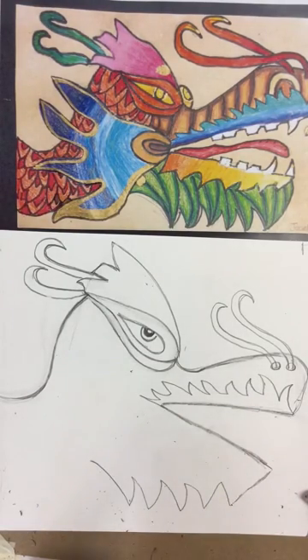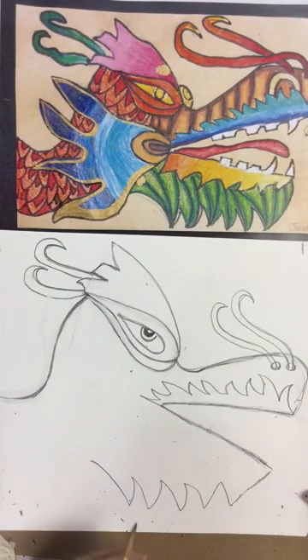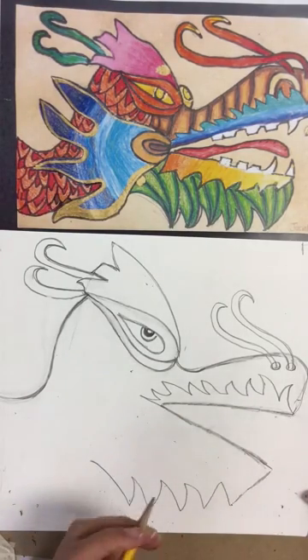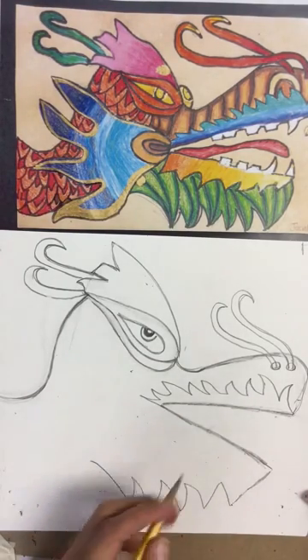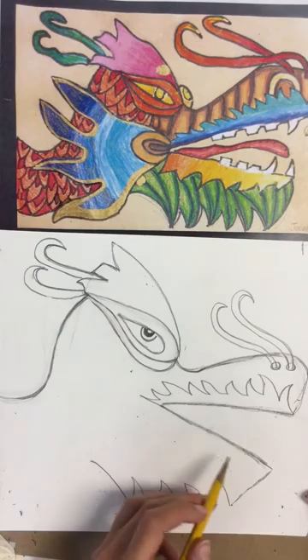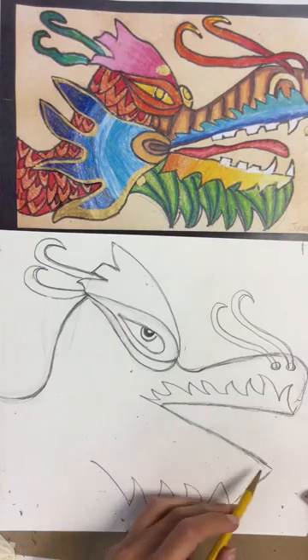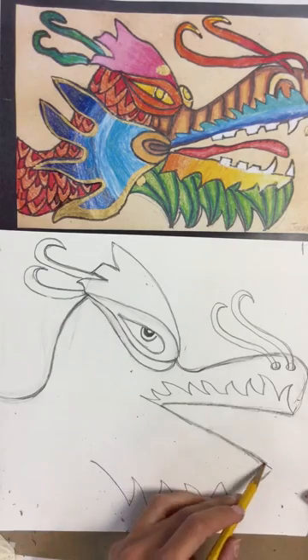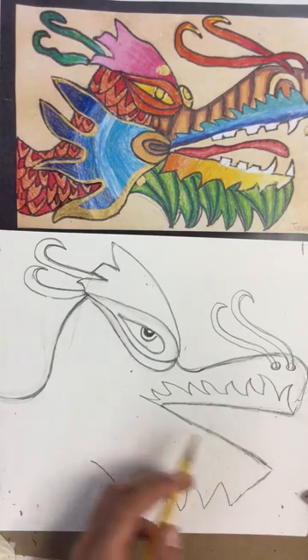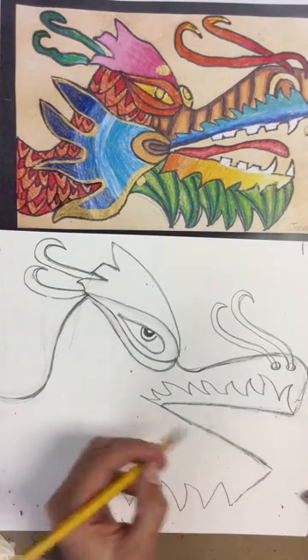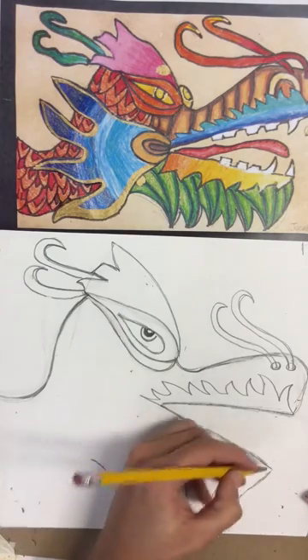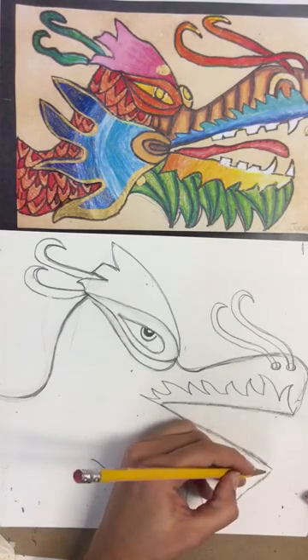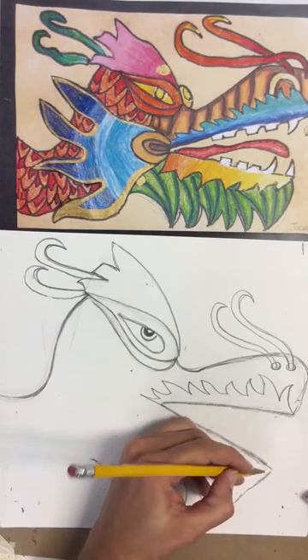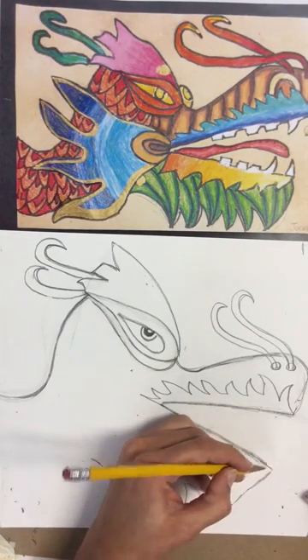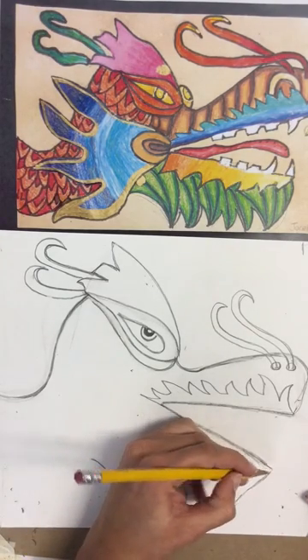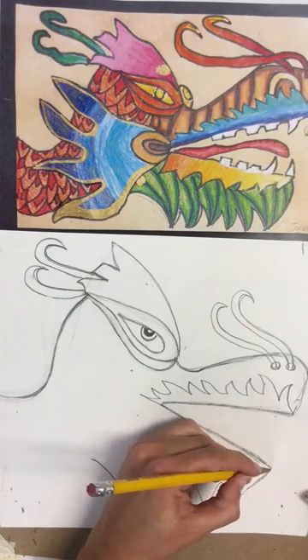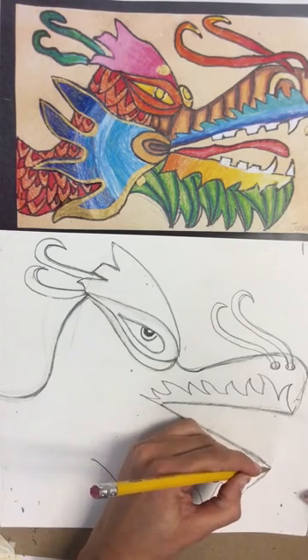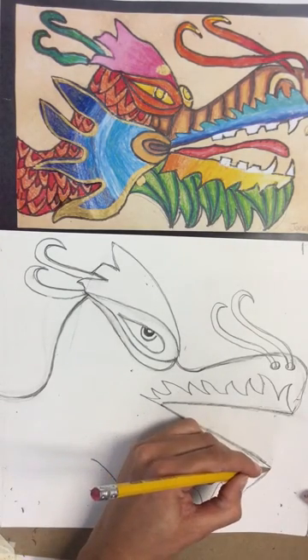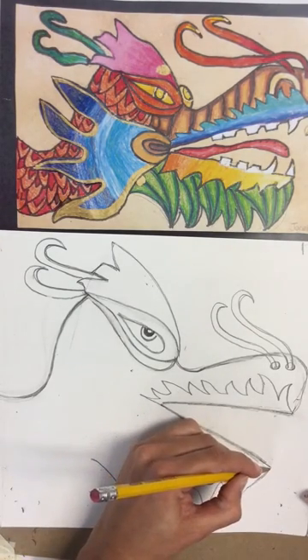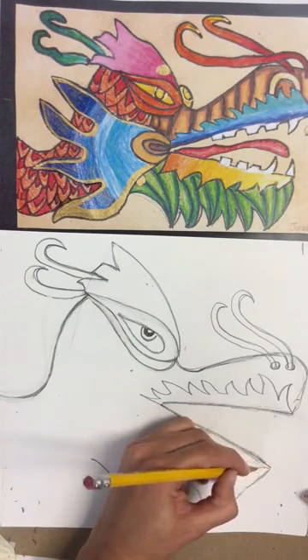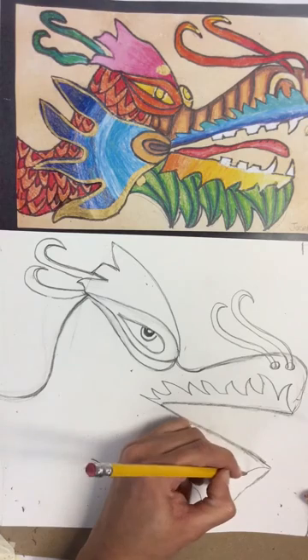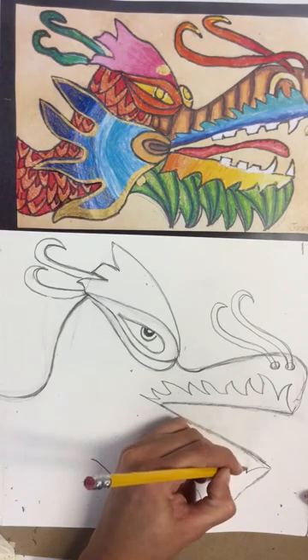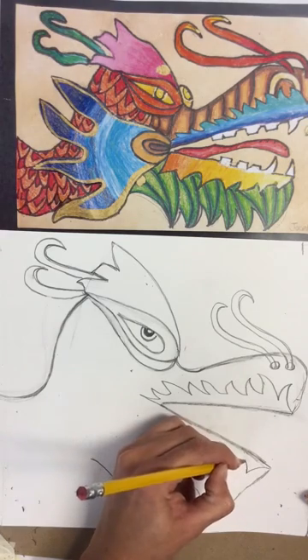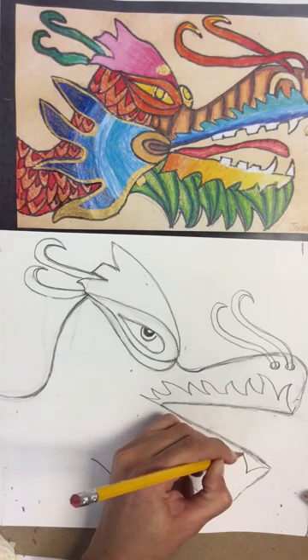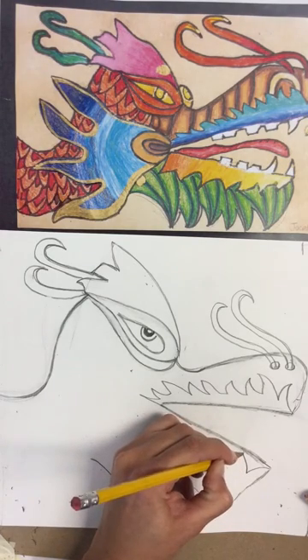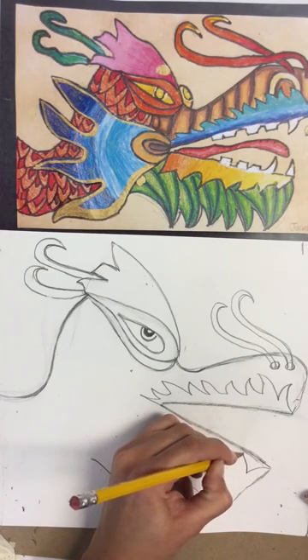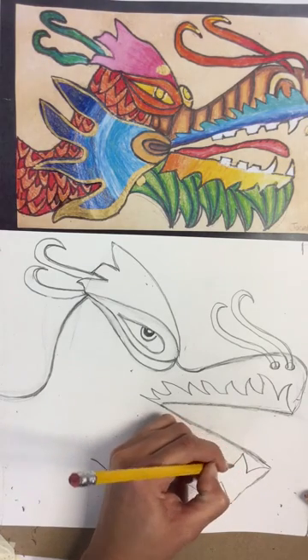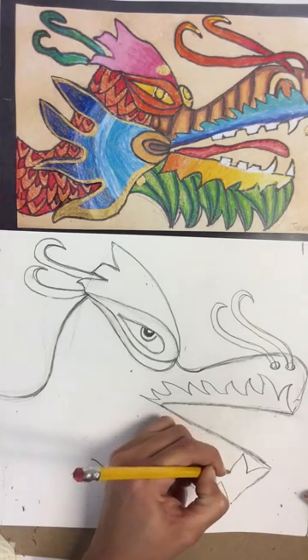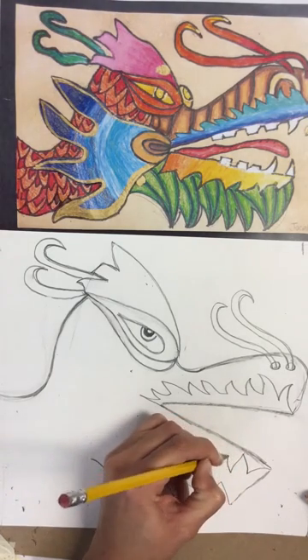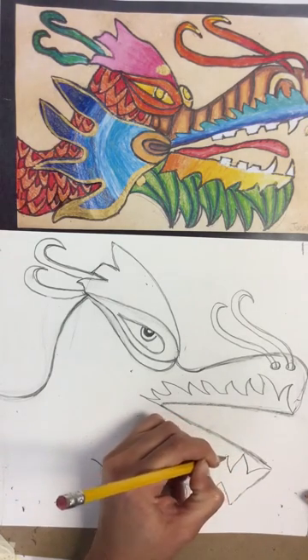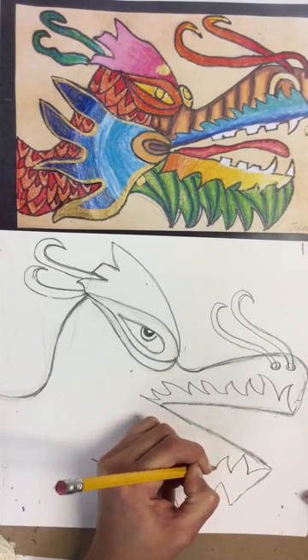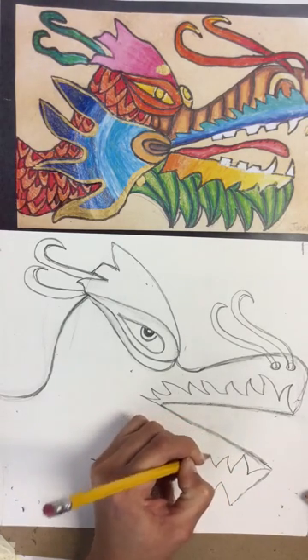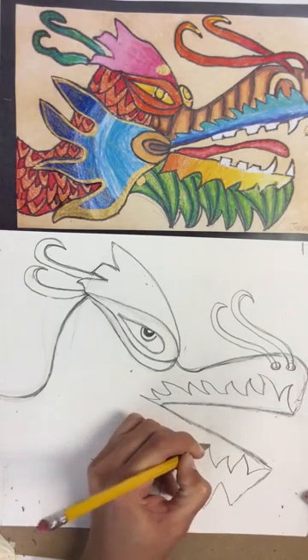We're going to do the same thing at the bottom — this time the triangles go down, just like our beard did. For the bottom of the mouth, add that triangle texture.